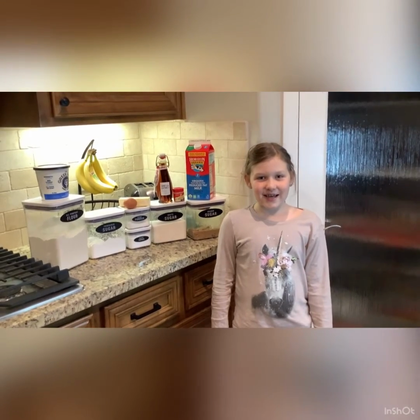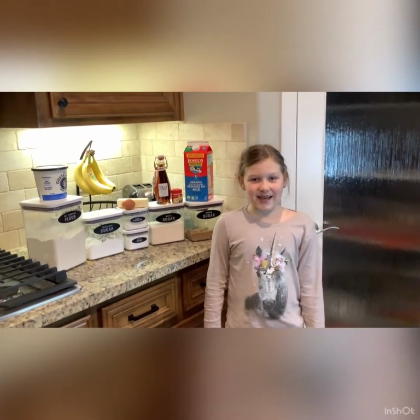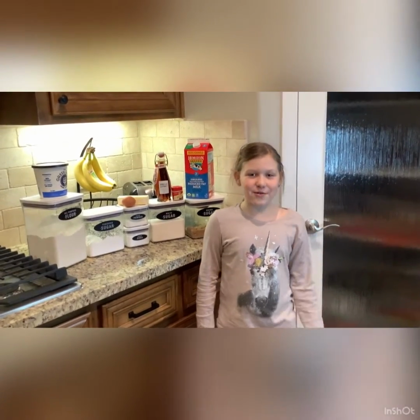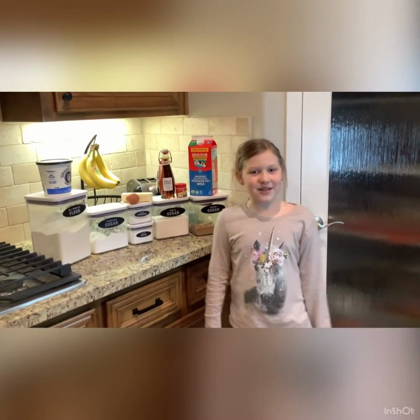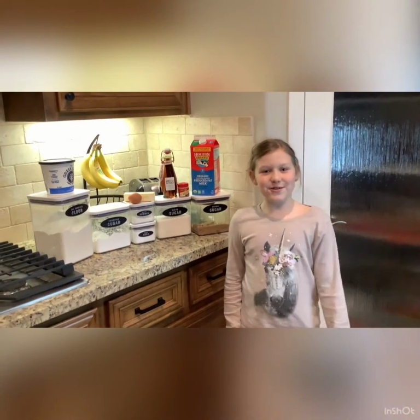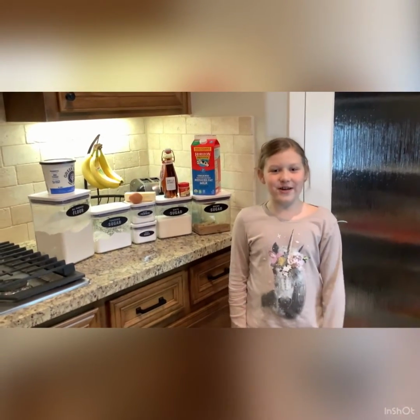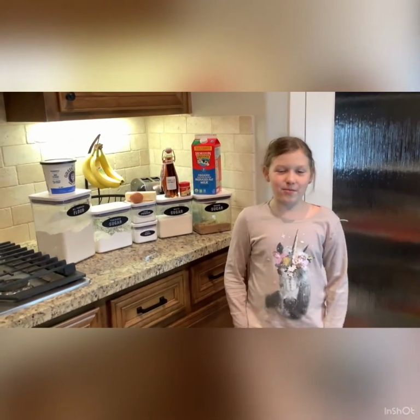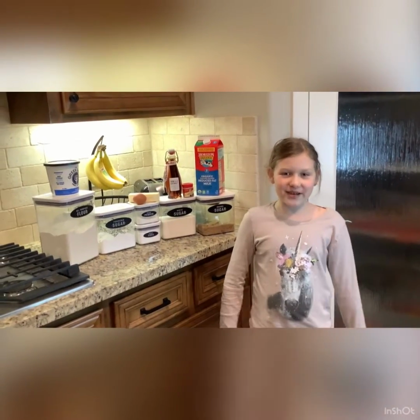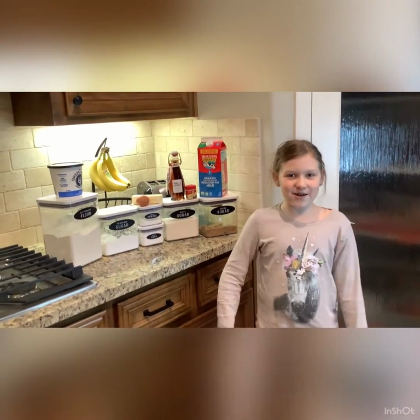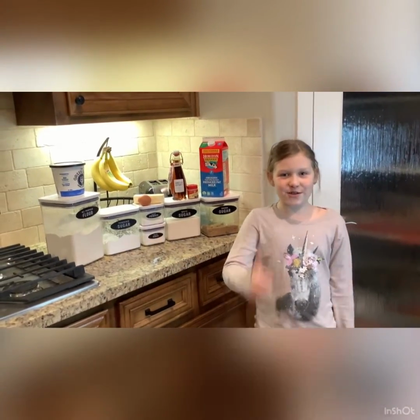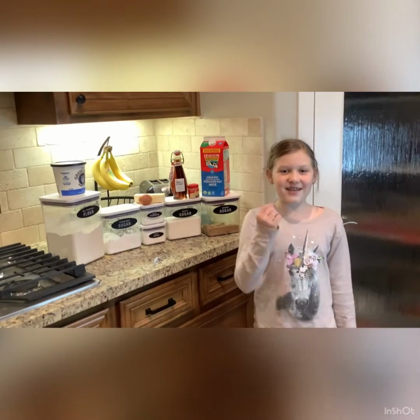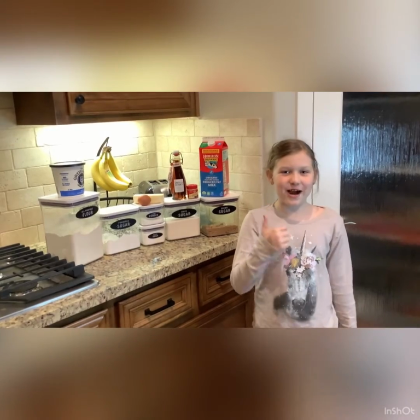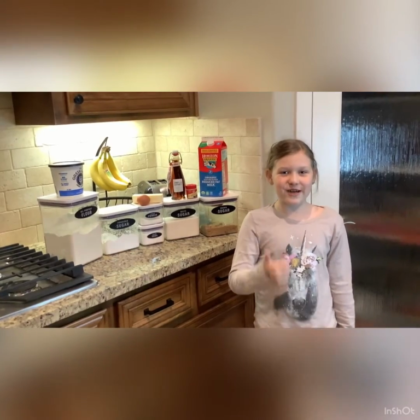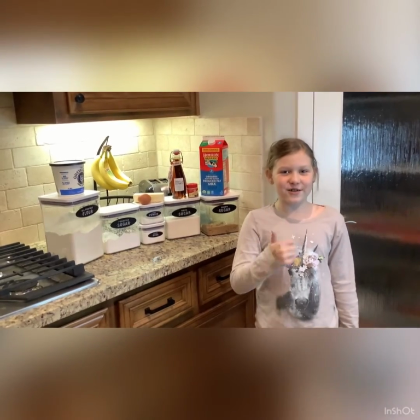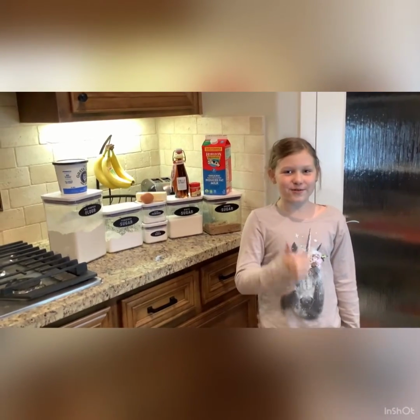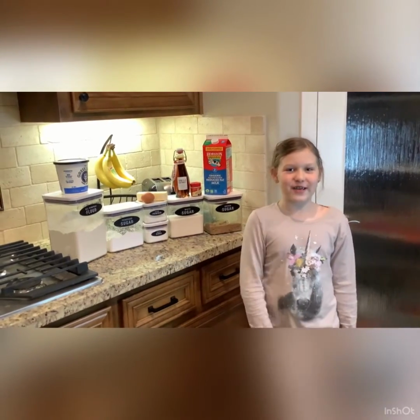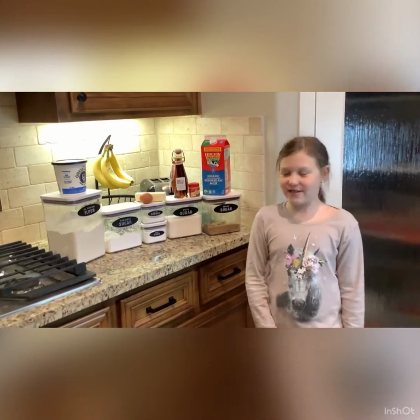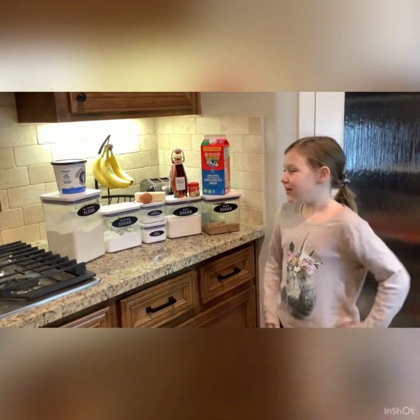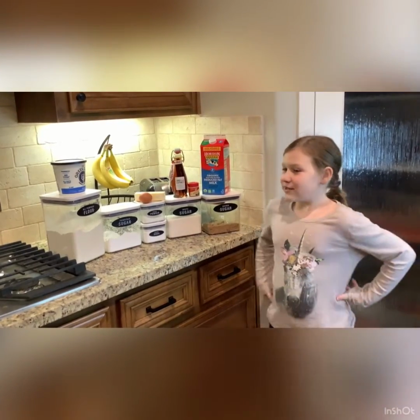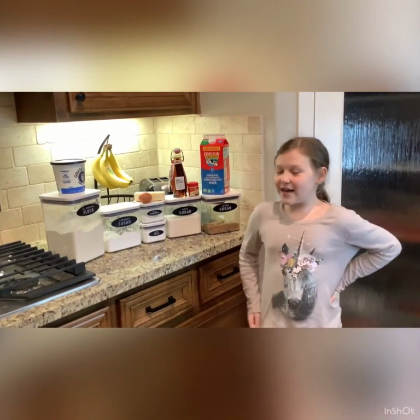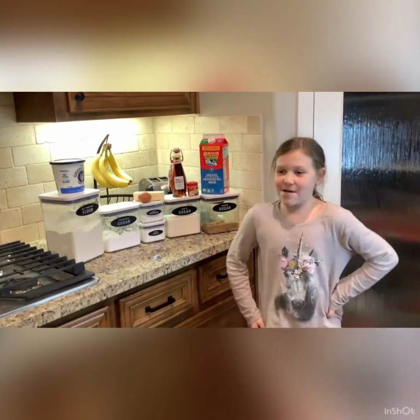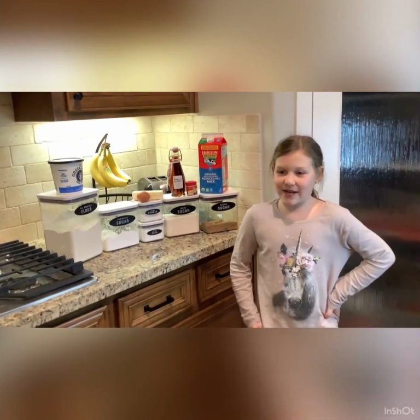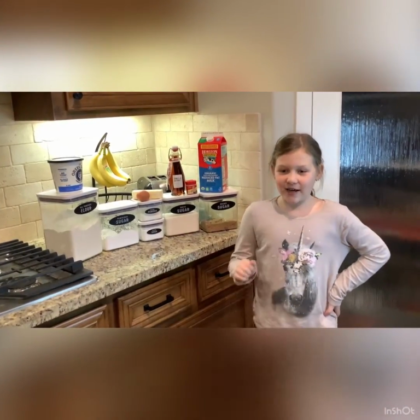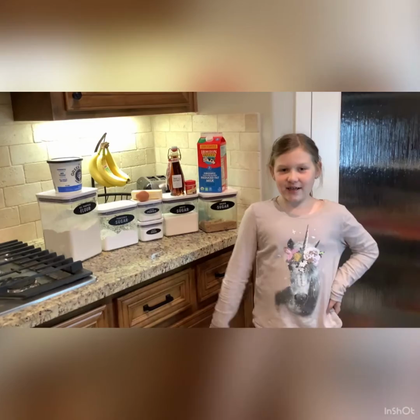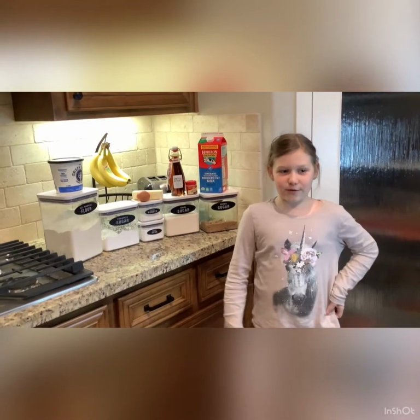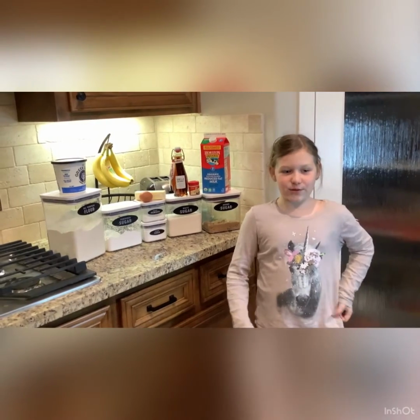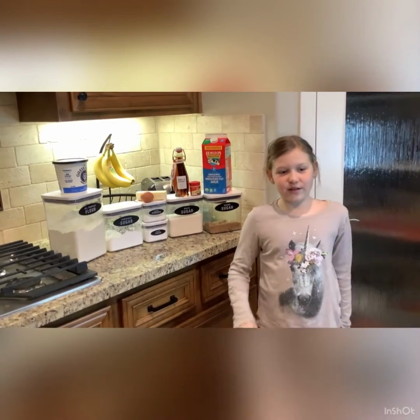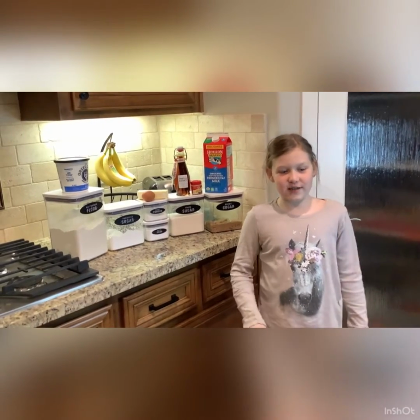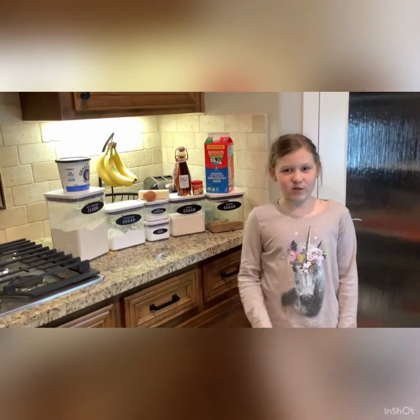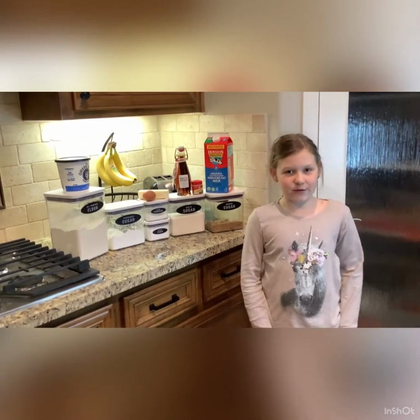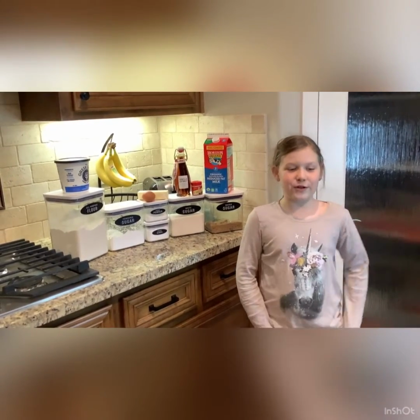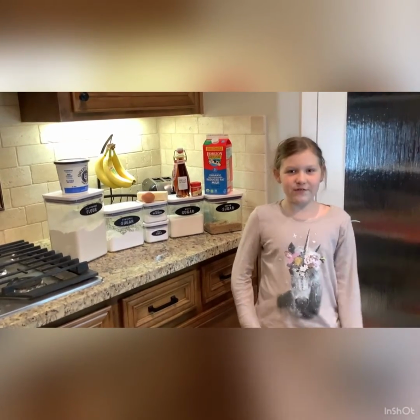Hey guys, welcome back to my YouTube channel. Before we get started, make sure to like, subscribe, share, and turn on post notifications. Today I am making cake donuts with vanilla frosting and sprinkles for the very first time.